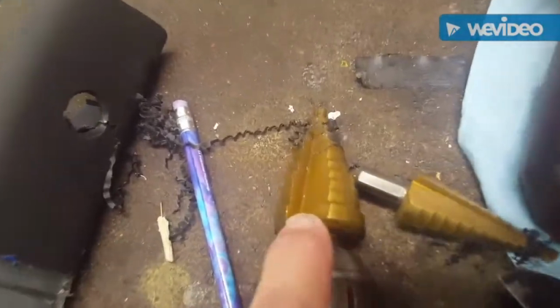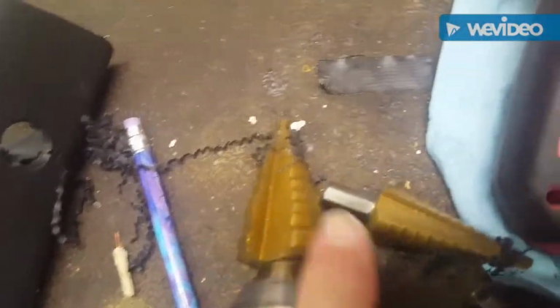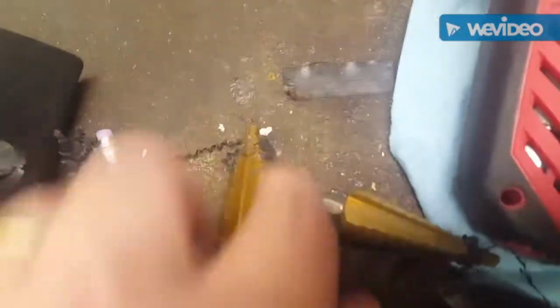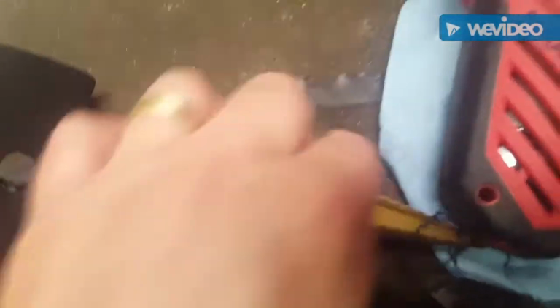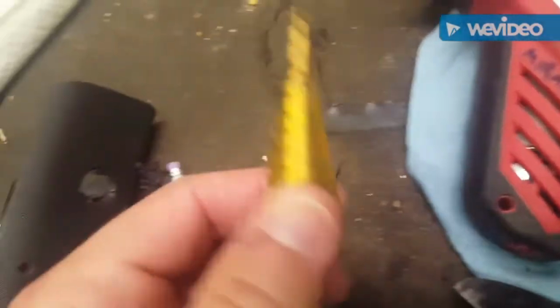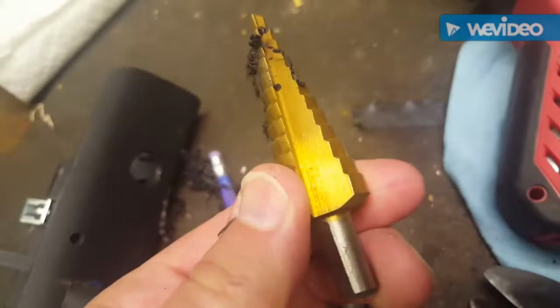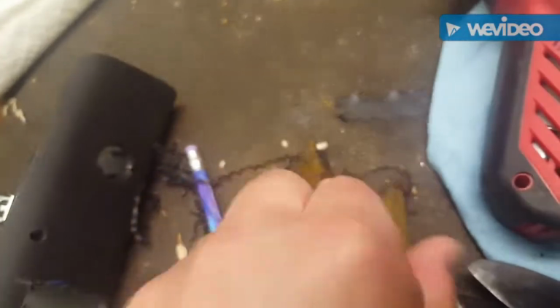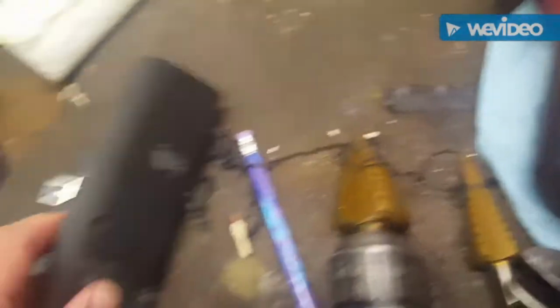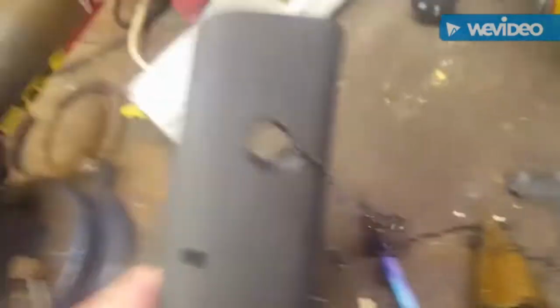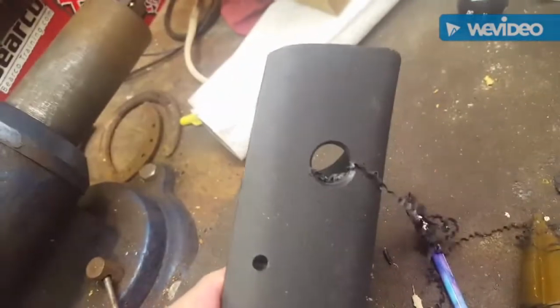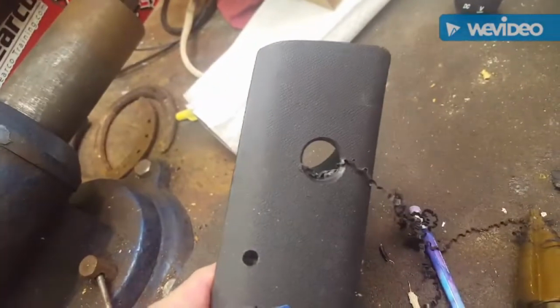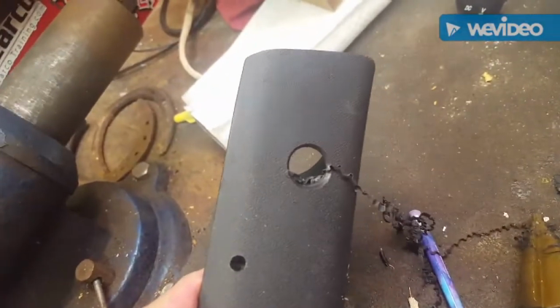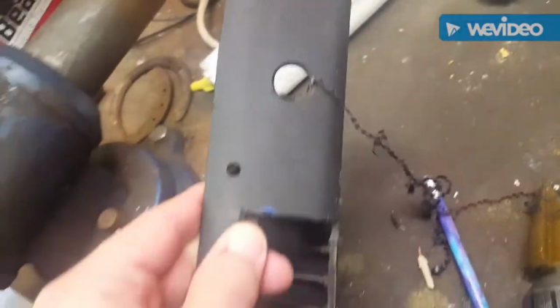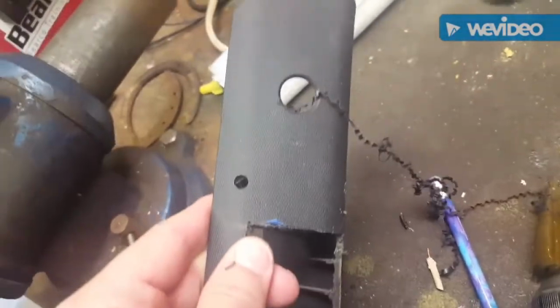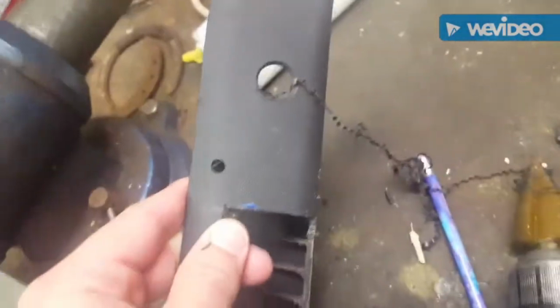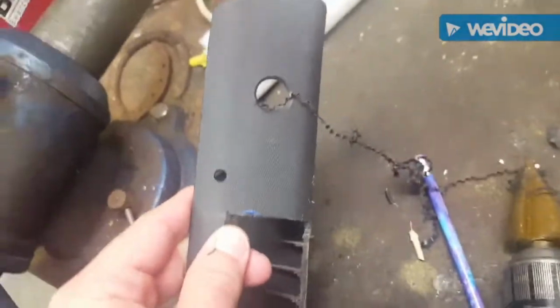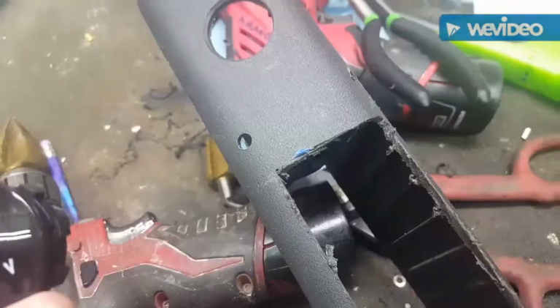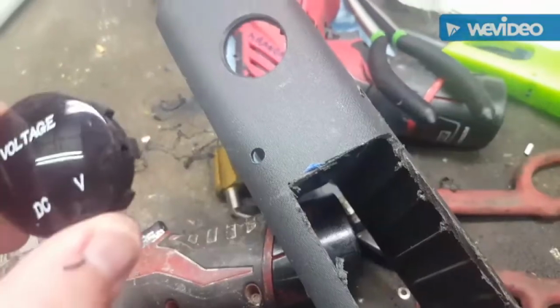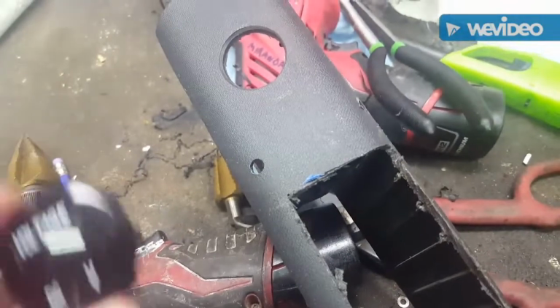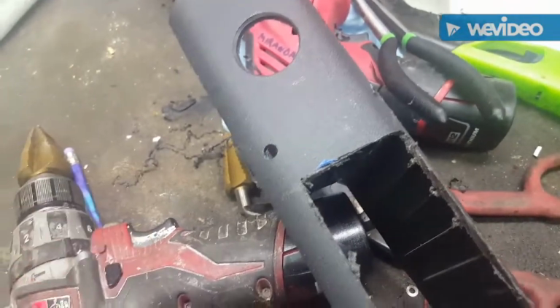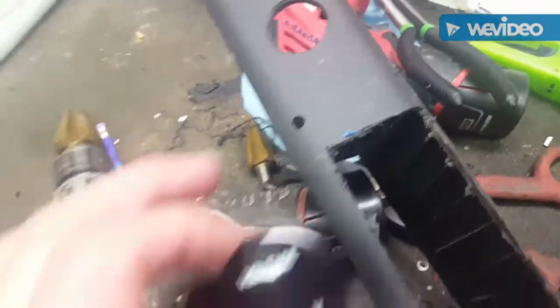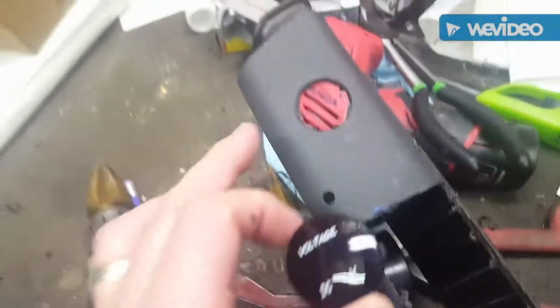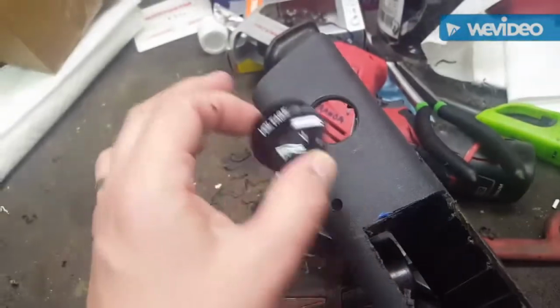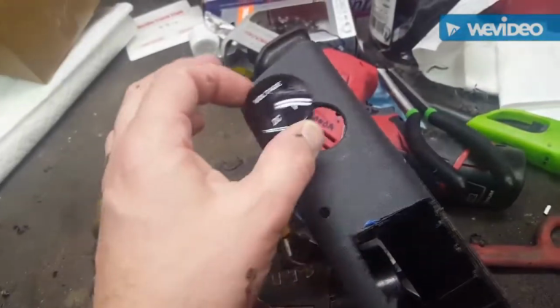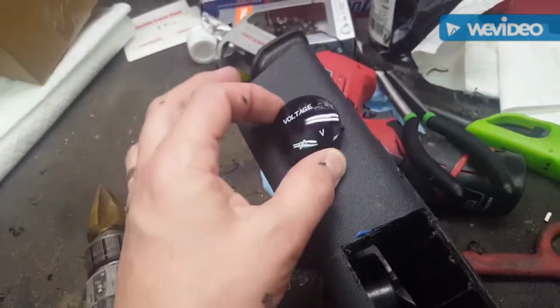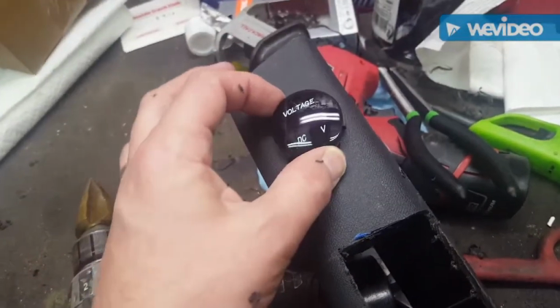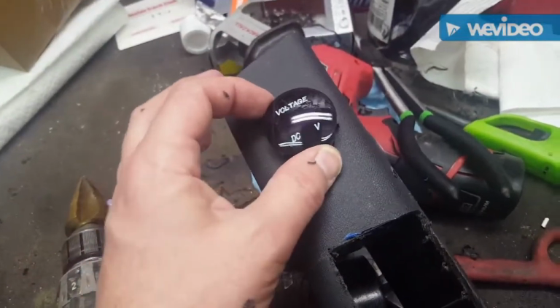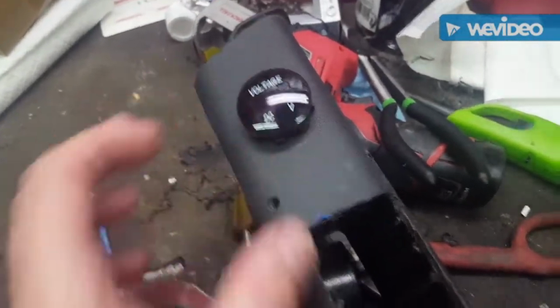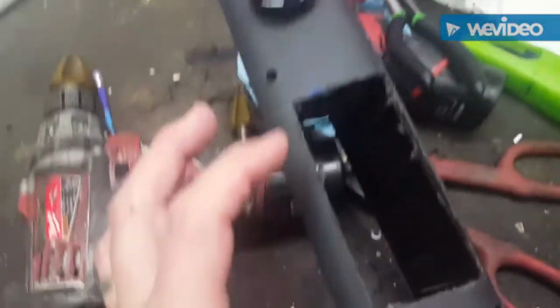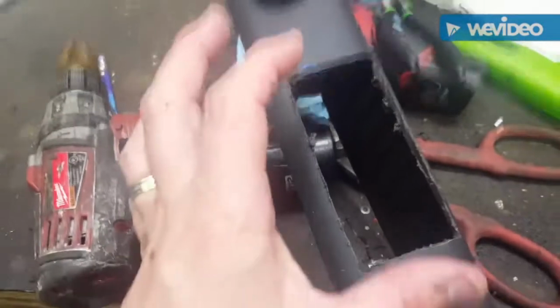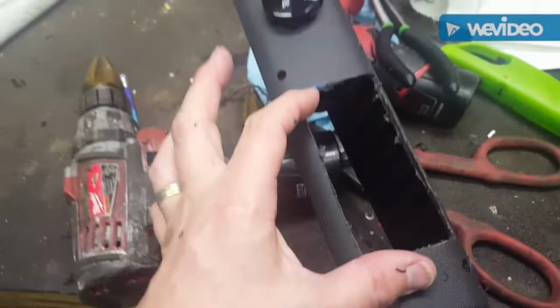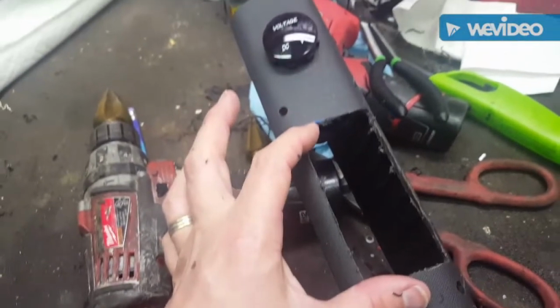These multi-step Harbor Freight bits work well to drill holes. As you can see, works perfect. I've got my hole drilled — this will go right in there like that, and the switch panel goes right like that.